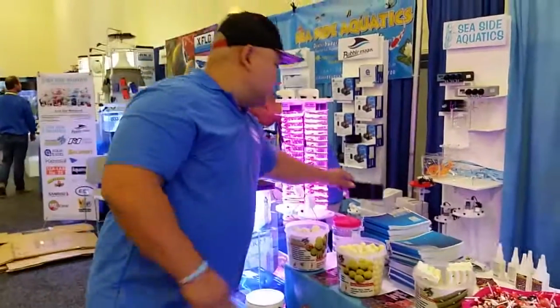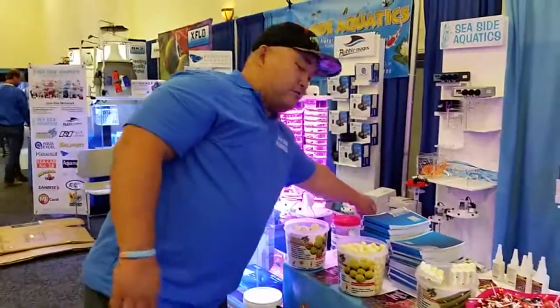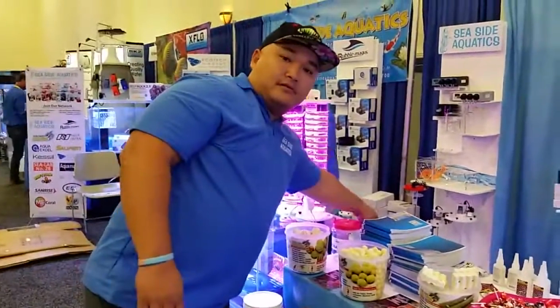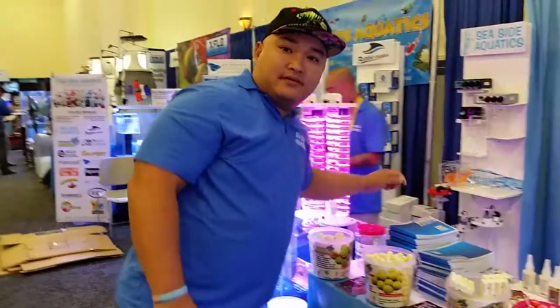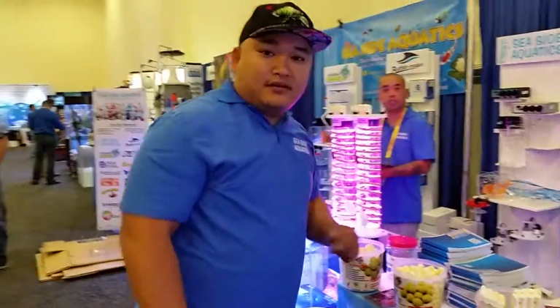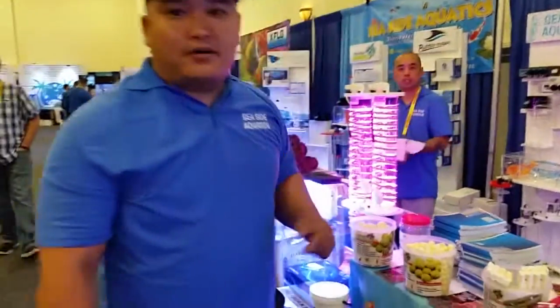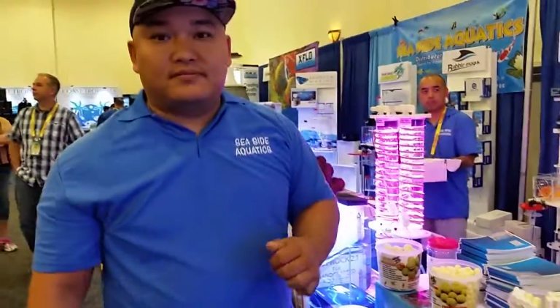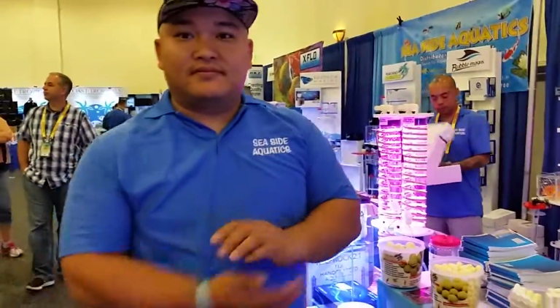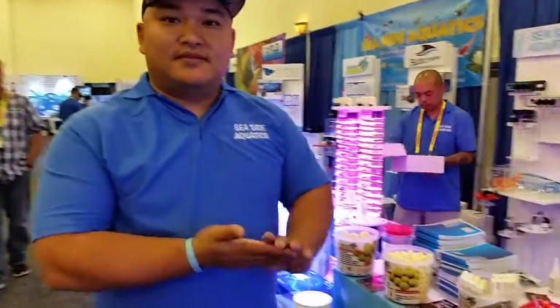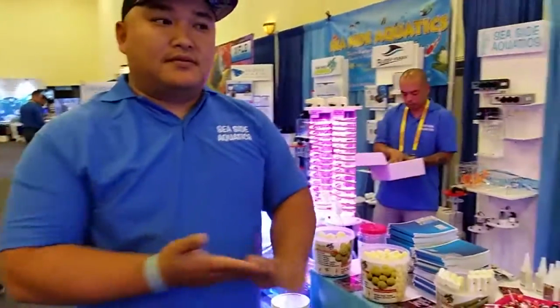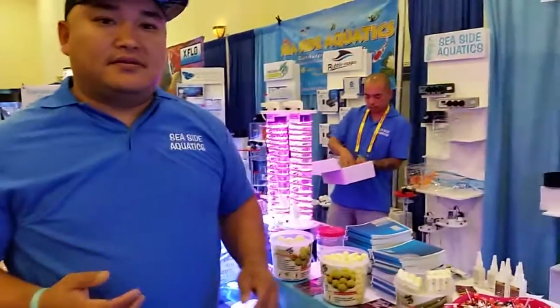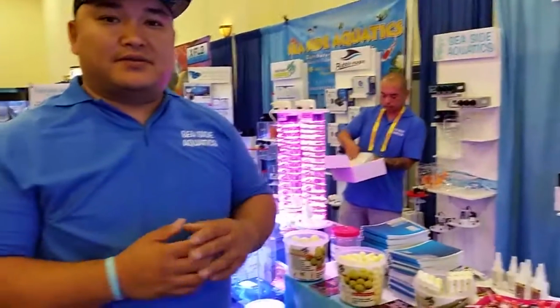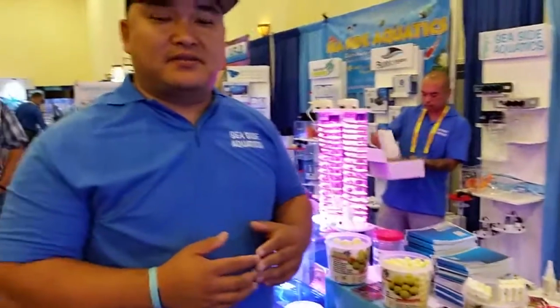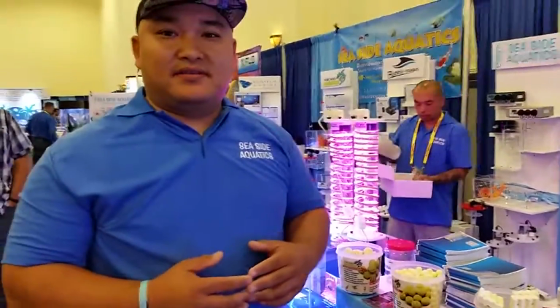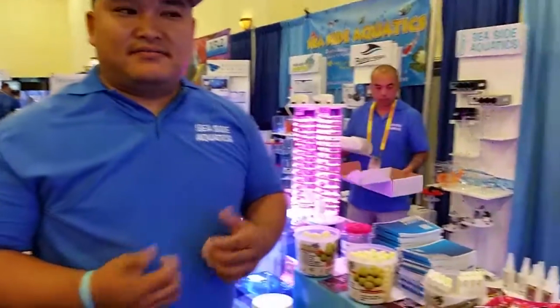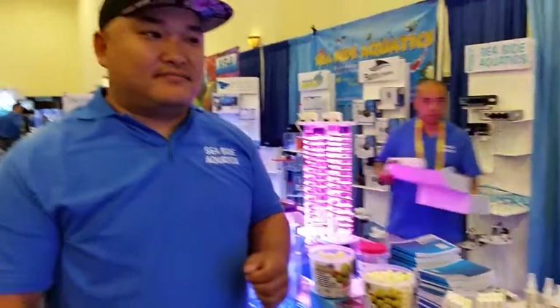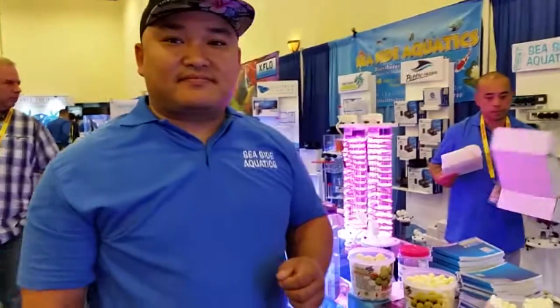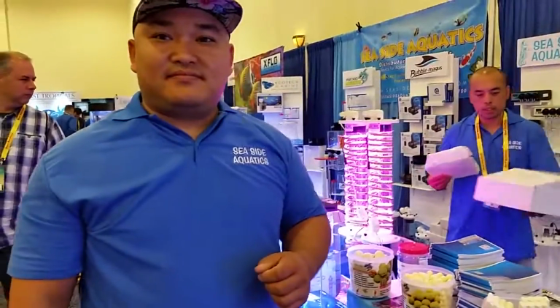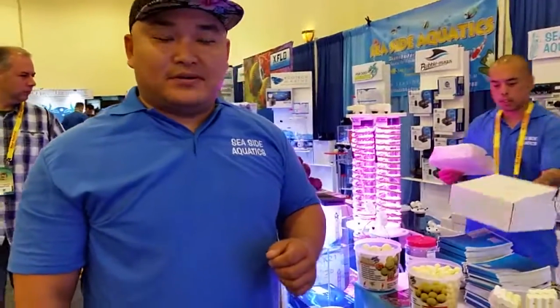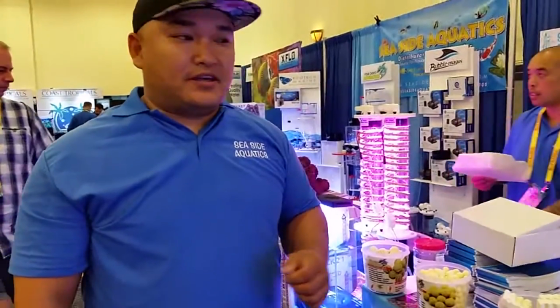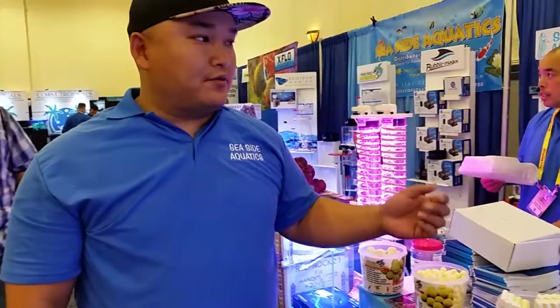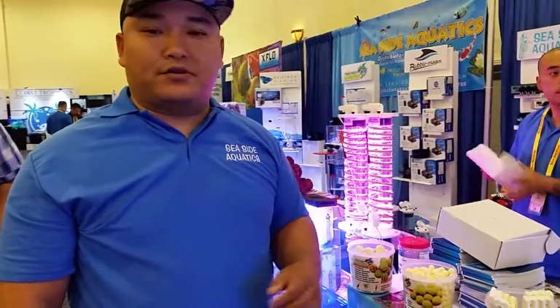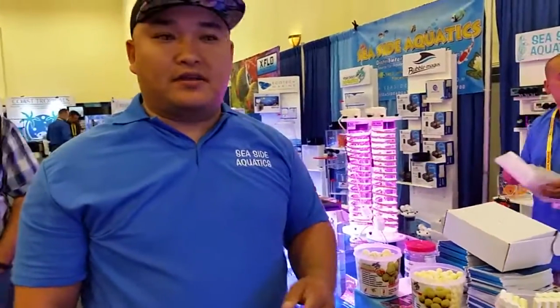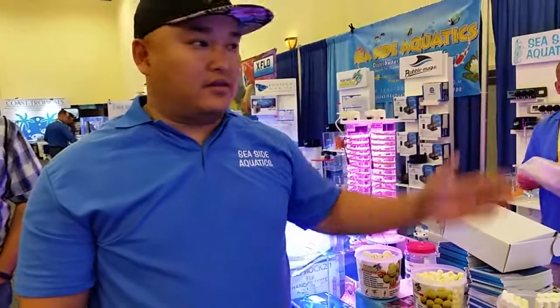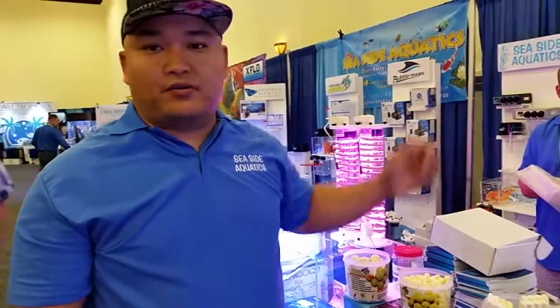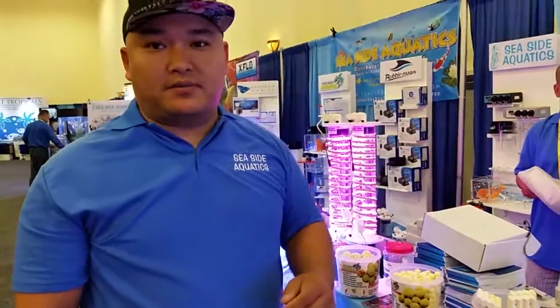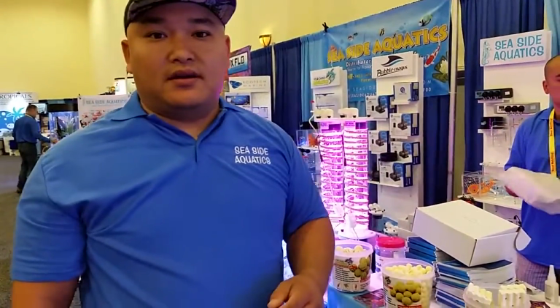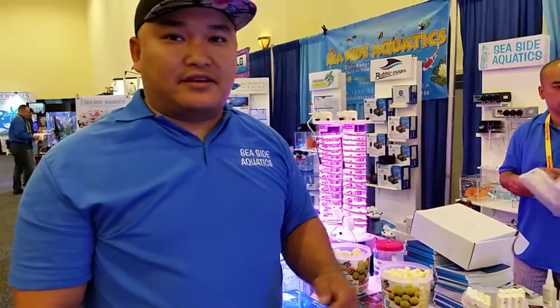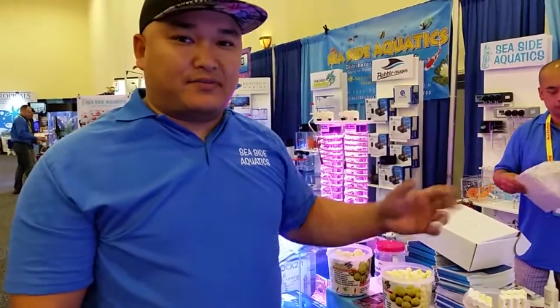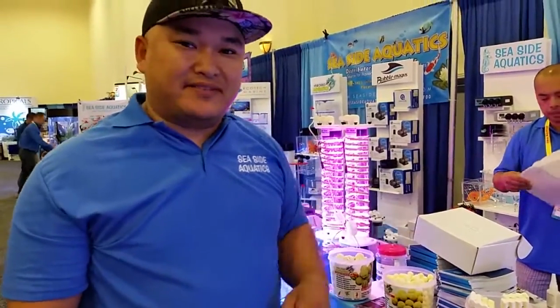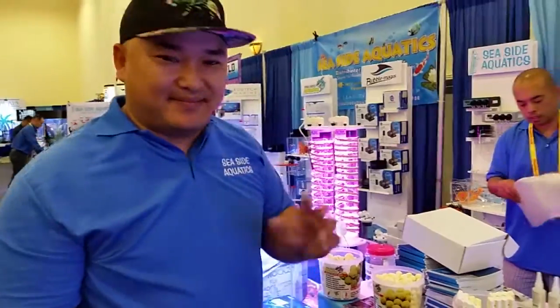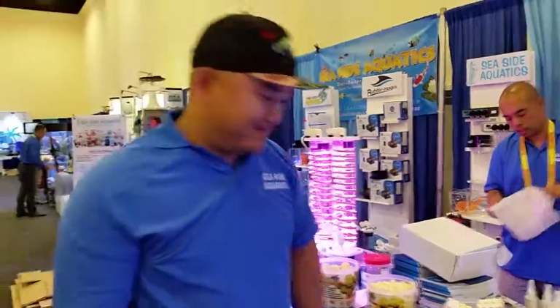Well, I appreciate you talking to us, Wally, about all your new products. I really like a lot of these and I'm going to talk to you about getting some in the future. Absolutely — thank you for swimming by. We have a lot of new products coming, and thank you for stopping by.